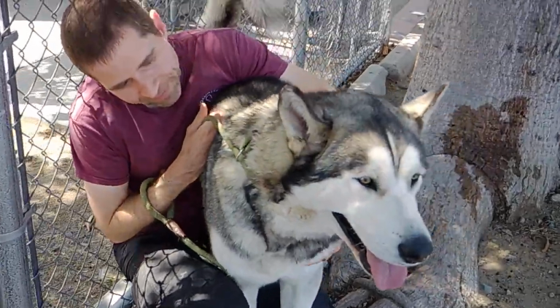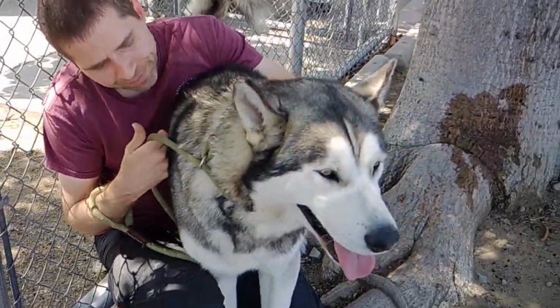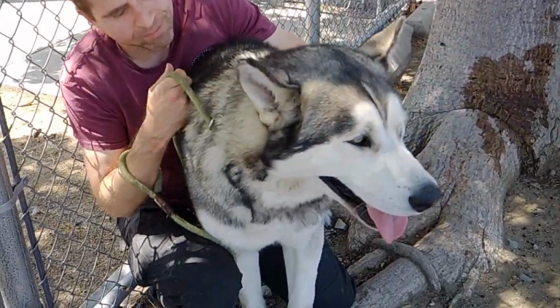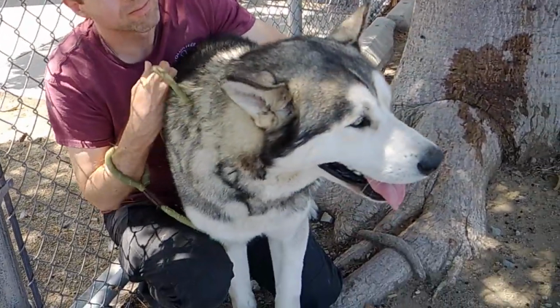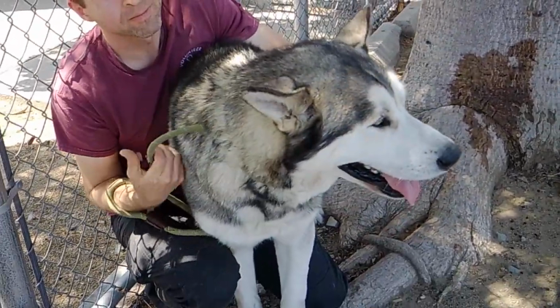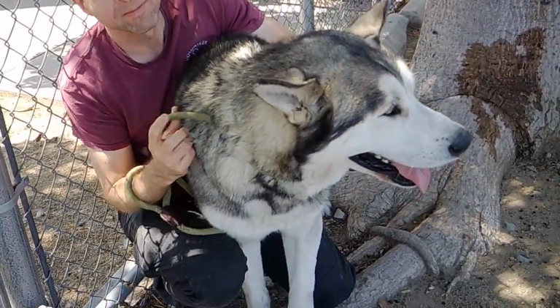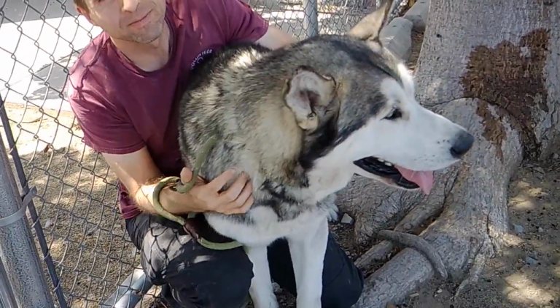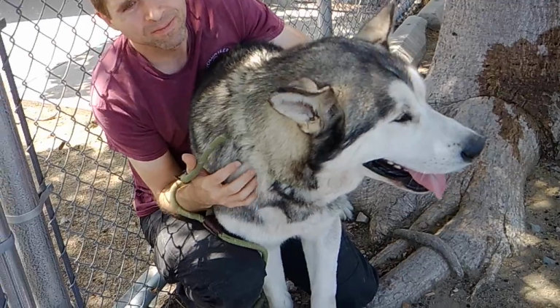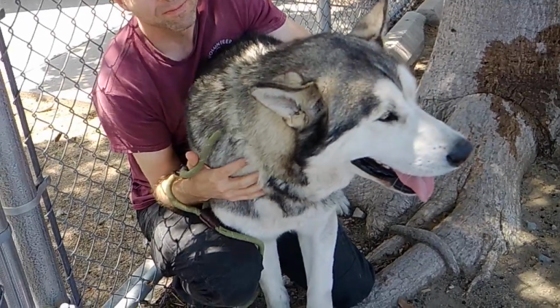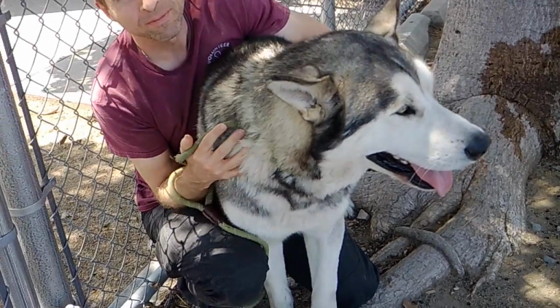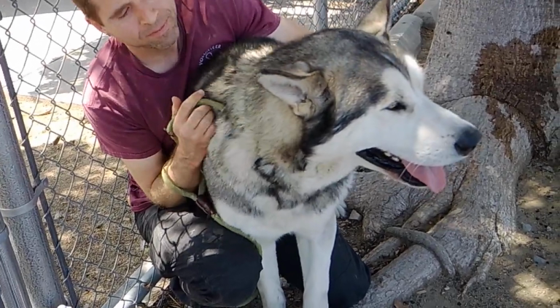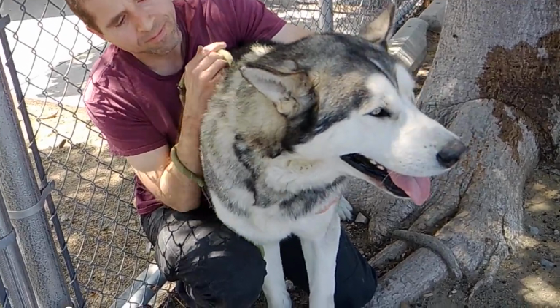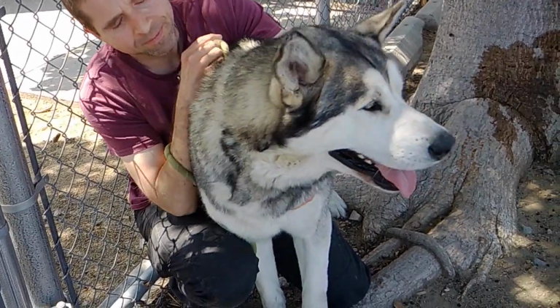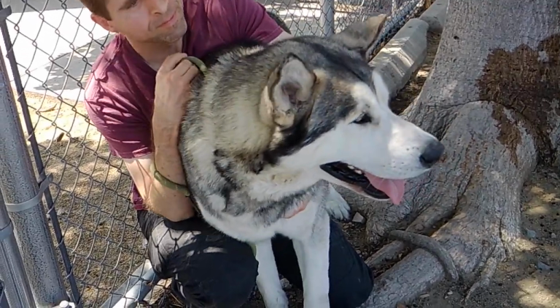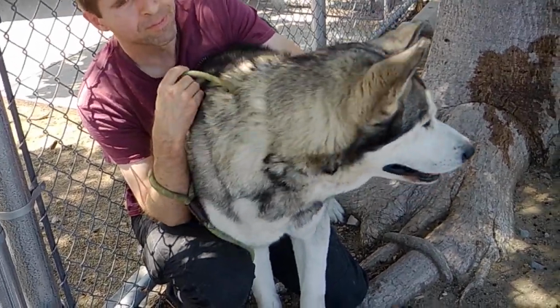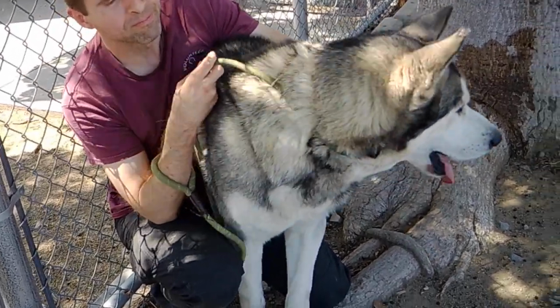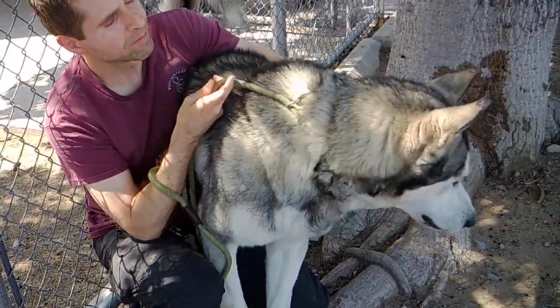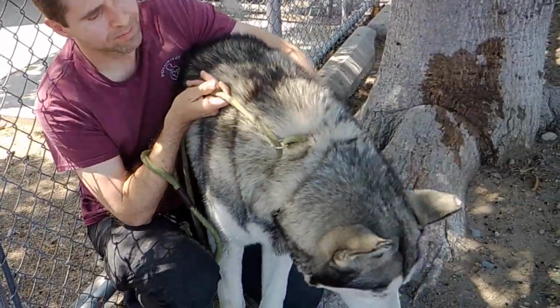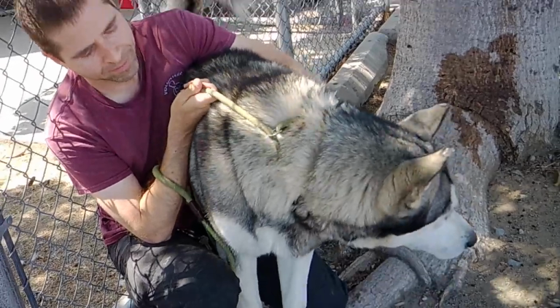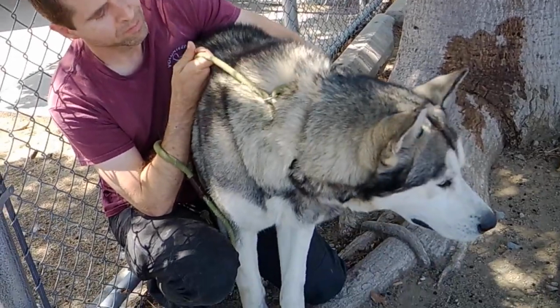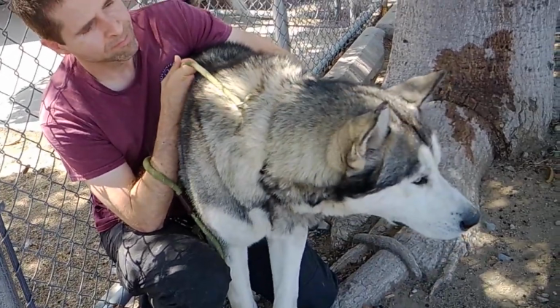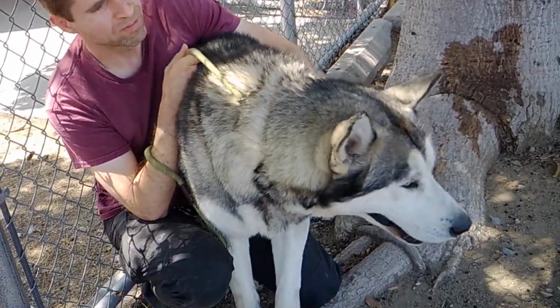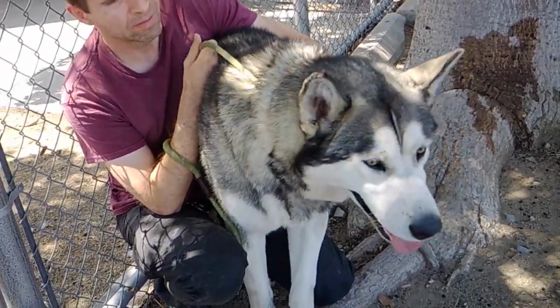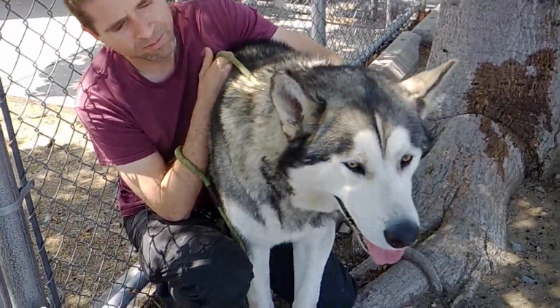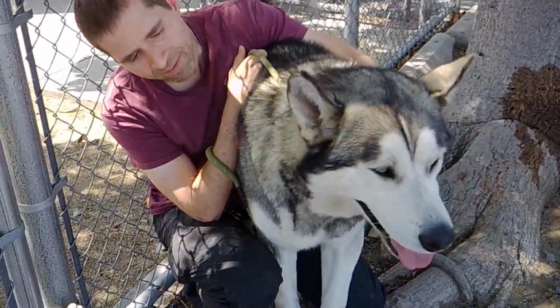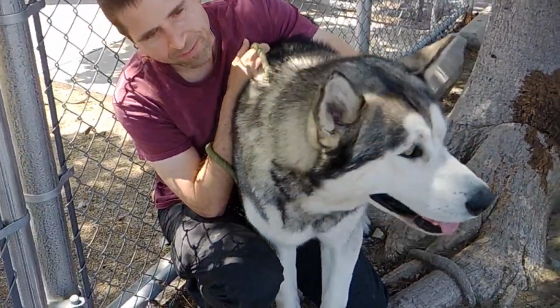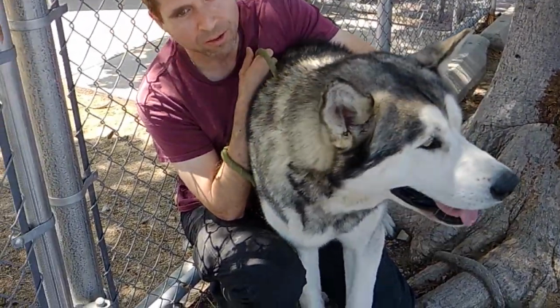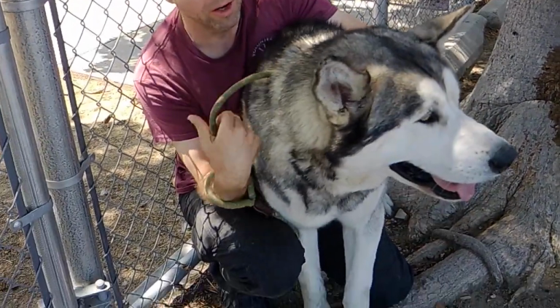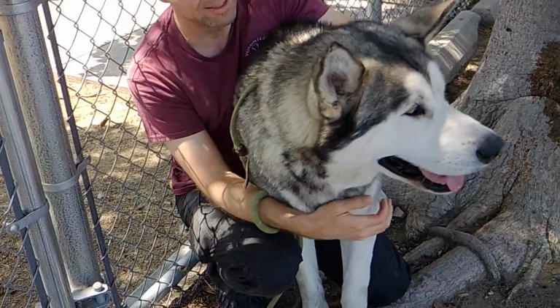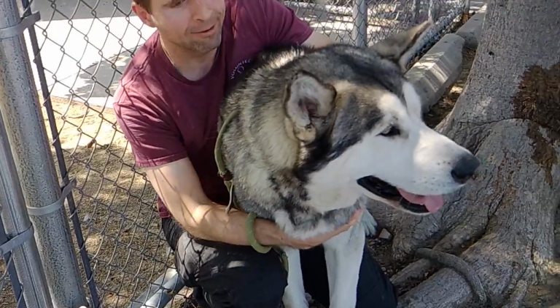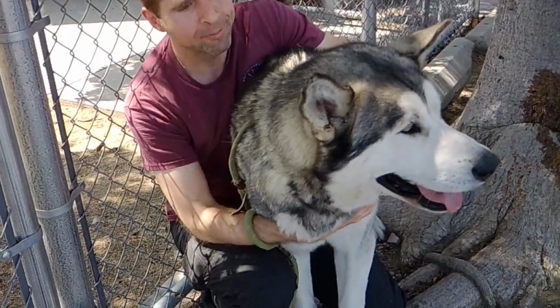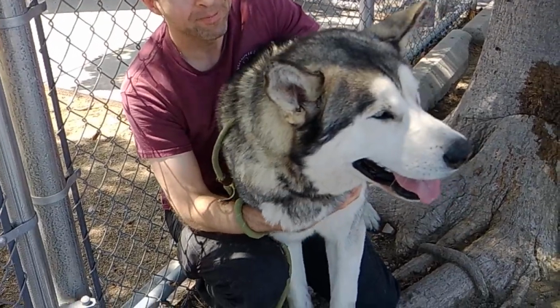The cool thing about these dogs is that they can go and go and go, so he'd be an awesome companion for hikes and runs. I would love to see him get up sometimes — take him up to the snow, up the mountain. He would love that for sure.